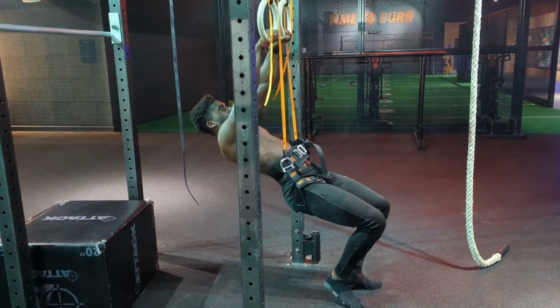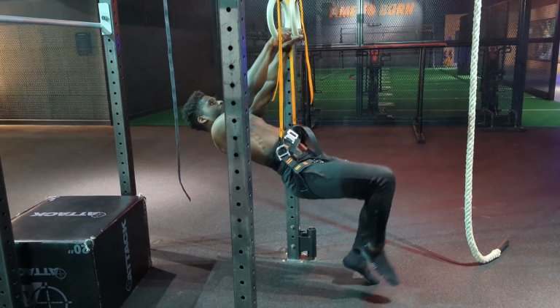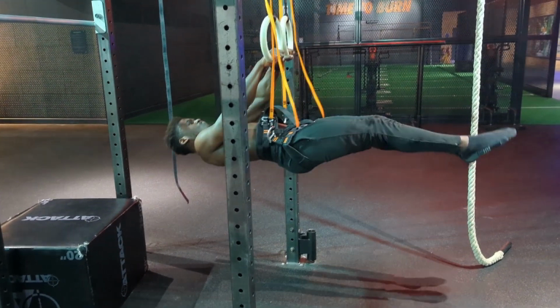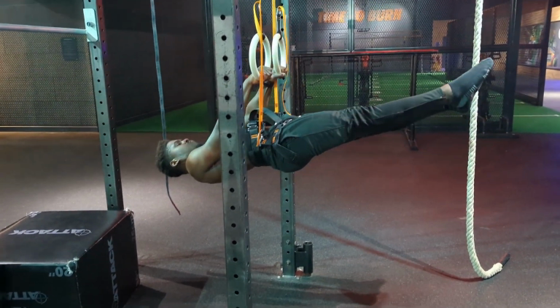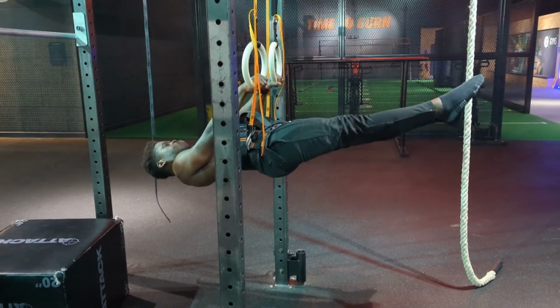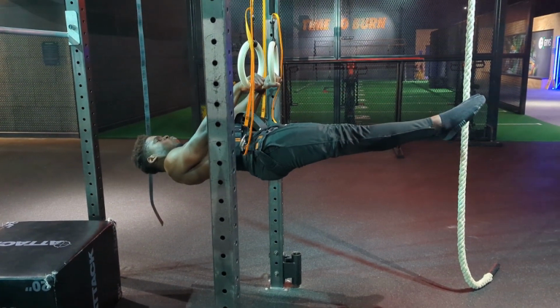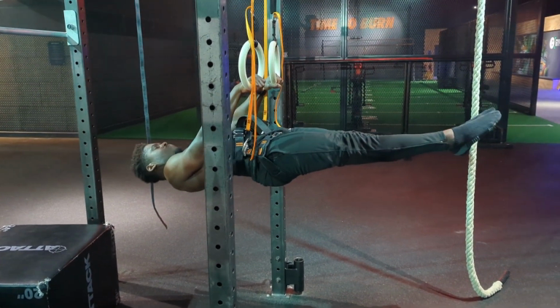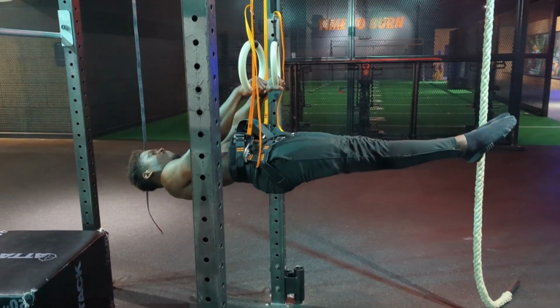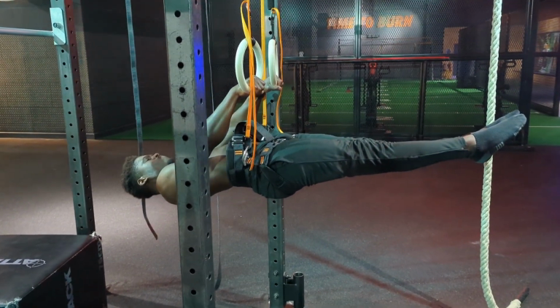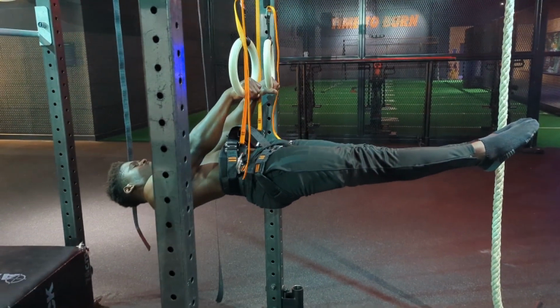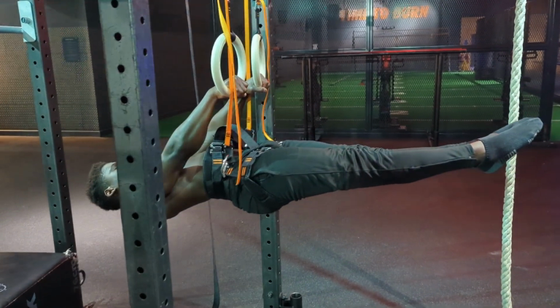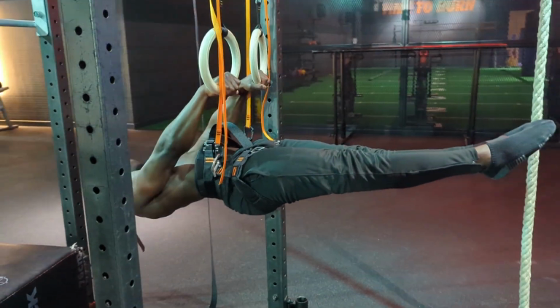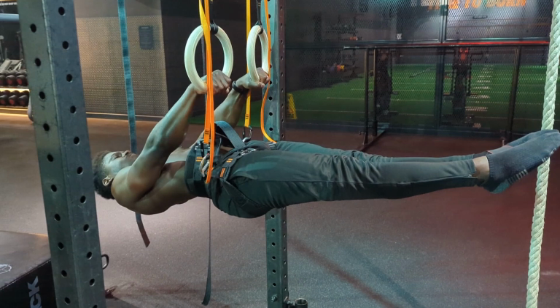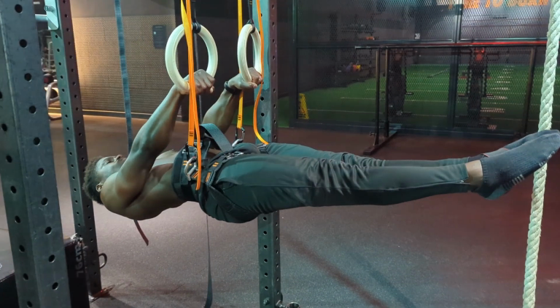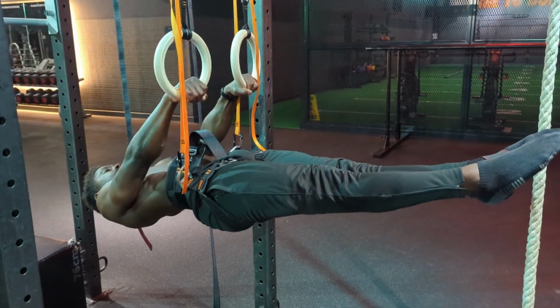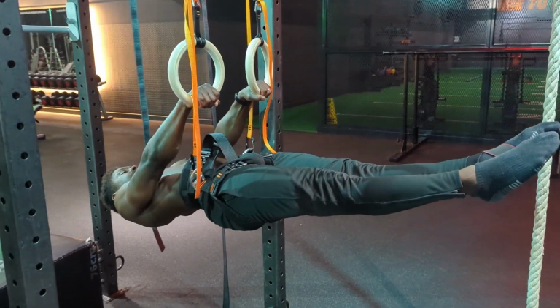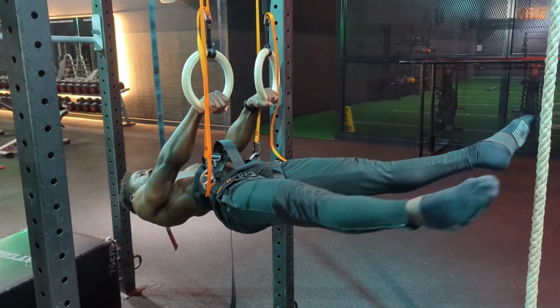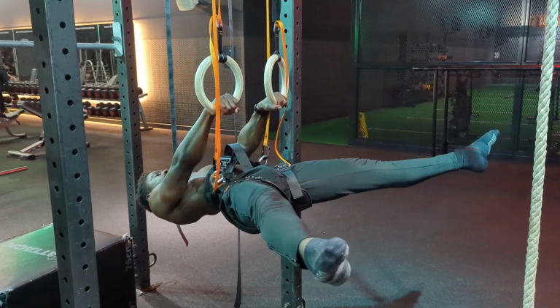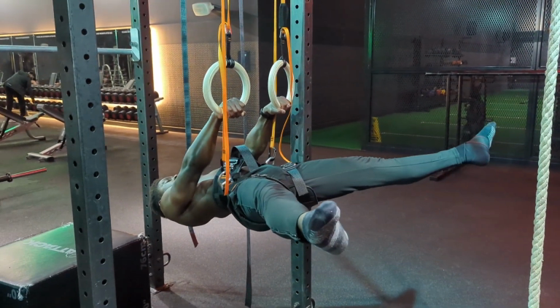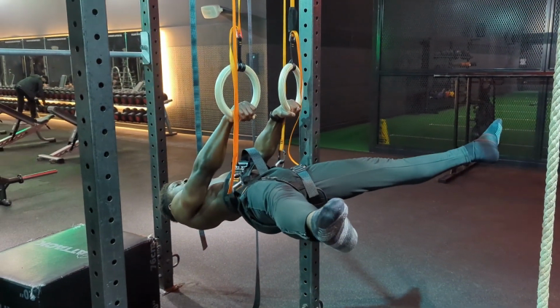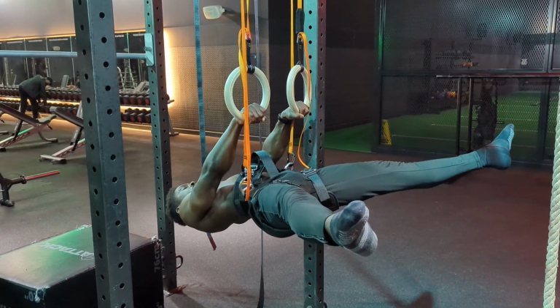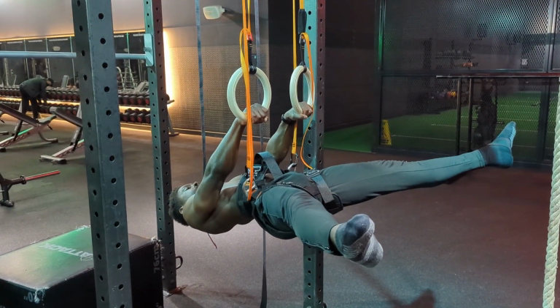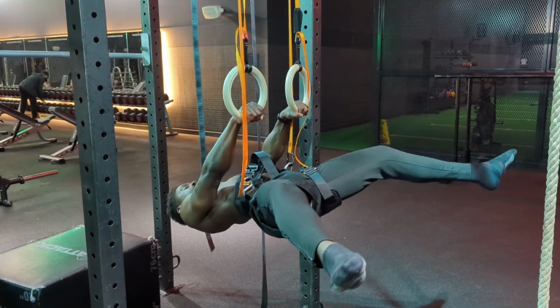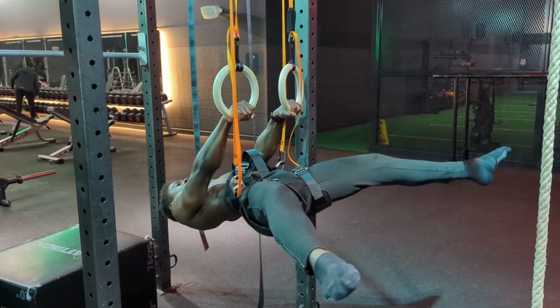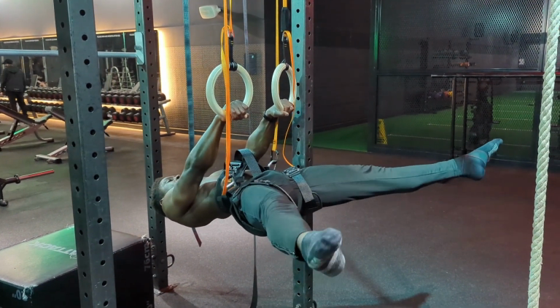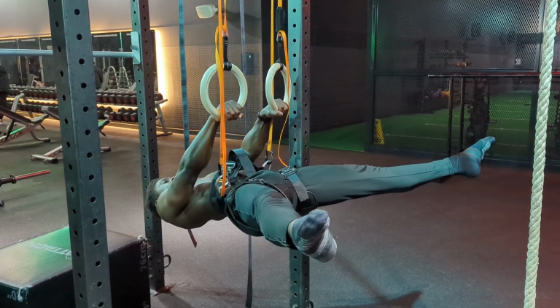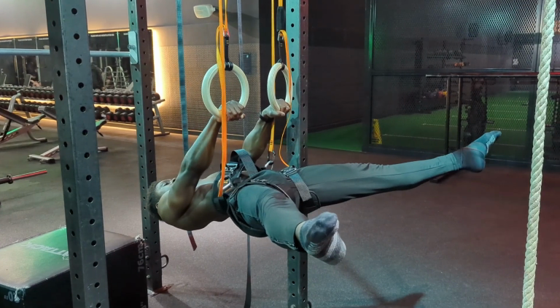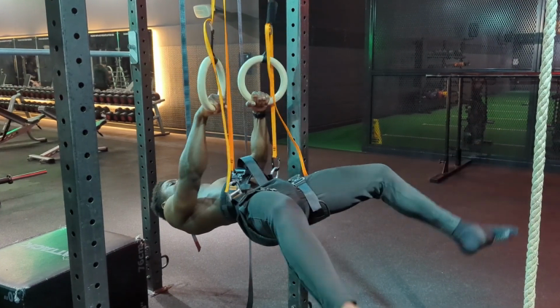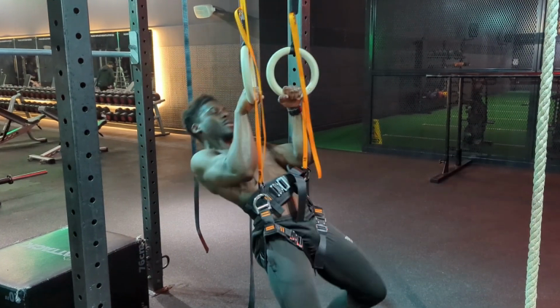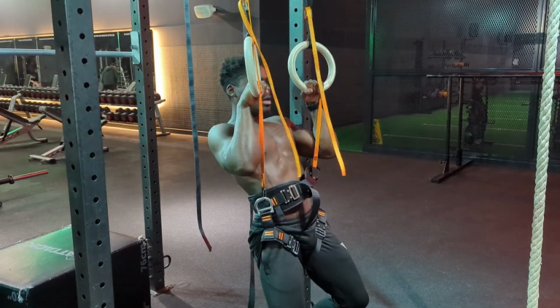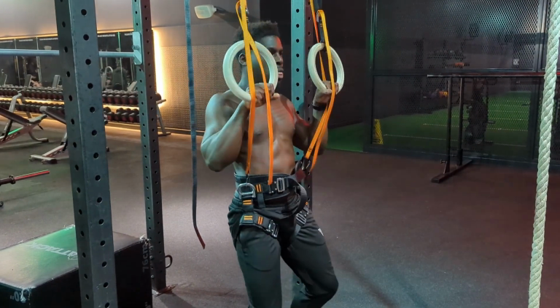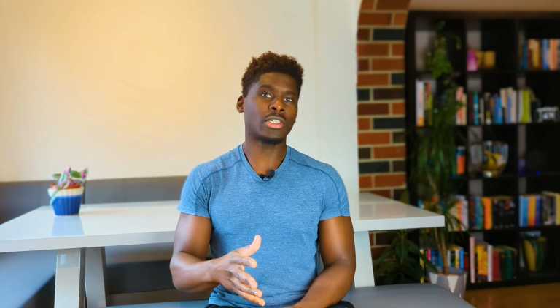I also tried it with the front lever — as you know, this is a skill I'm really looking to learn imminently. I'll be honest: this was a bit humbling. I thought that because I've been working on the front lever for a while, the Dream Machine would be overkill, but getting into this position was work.